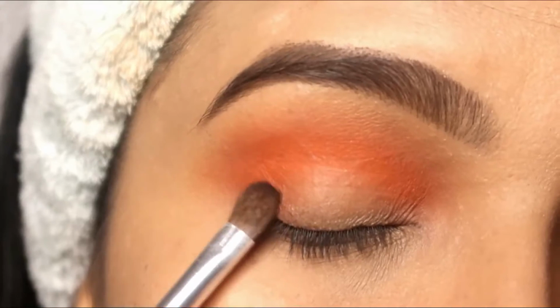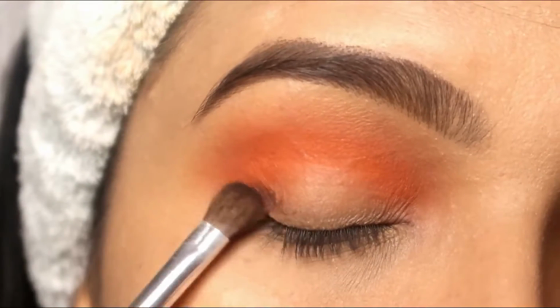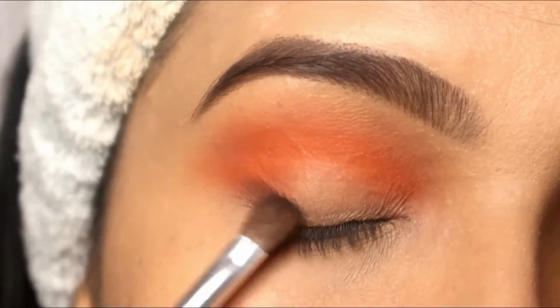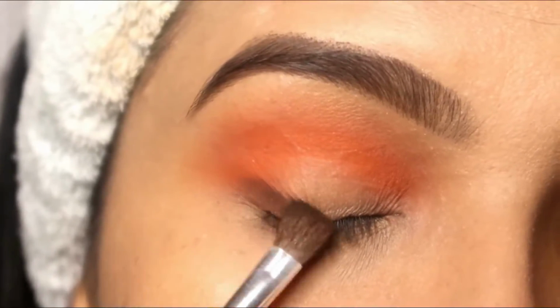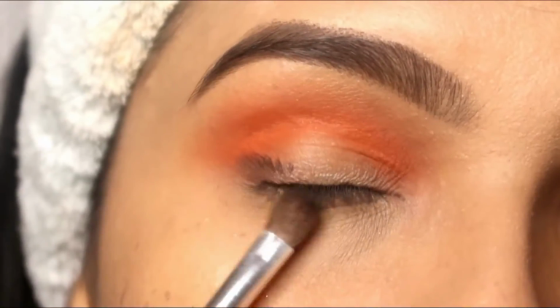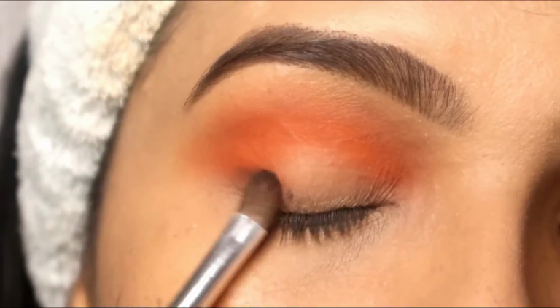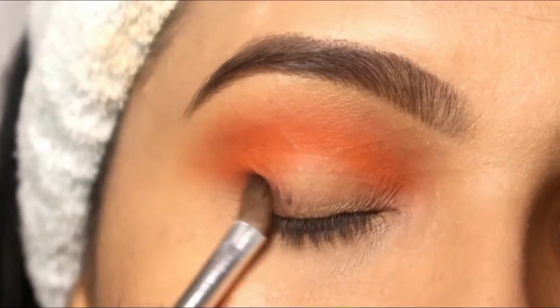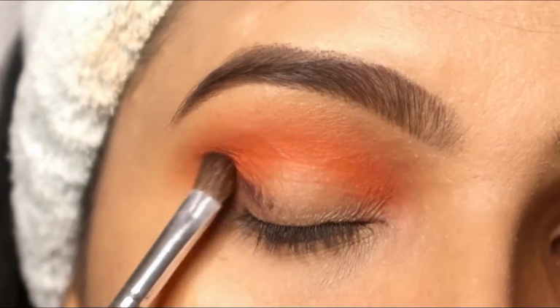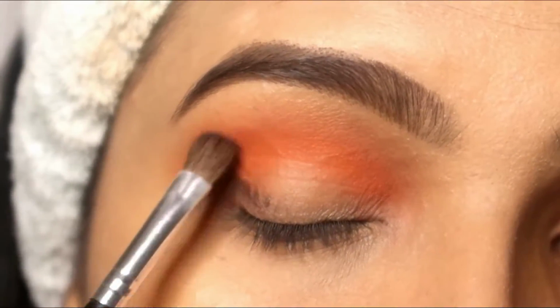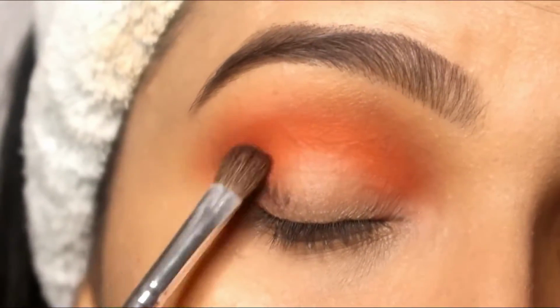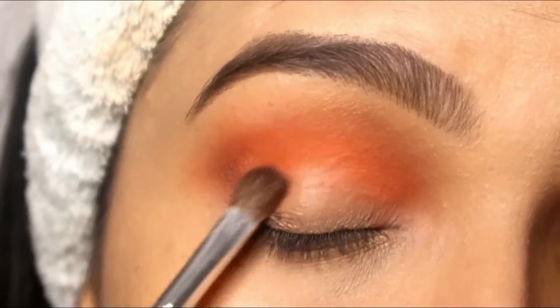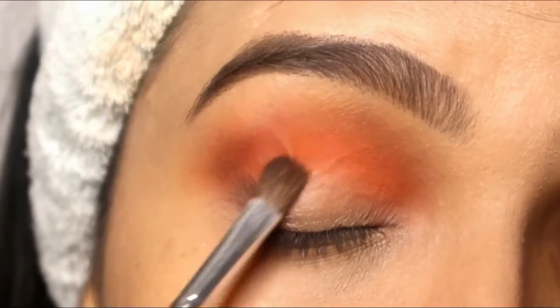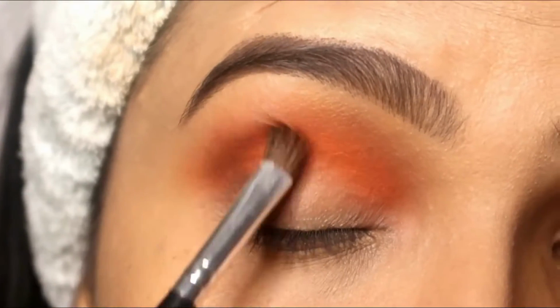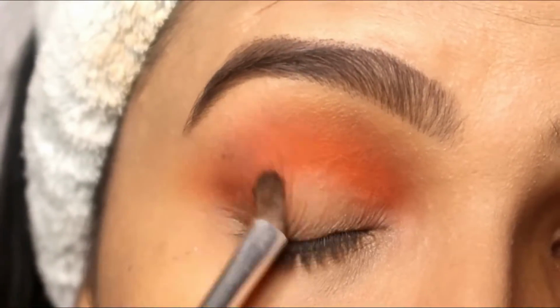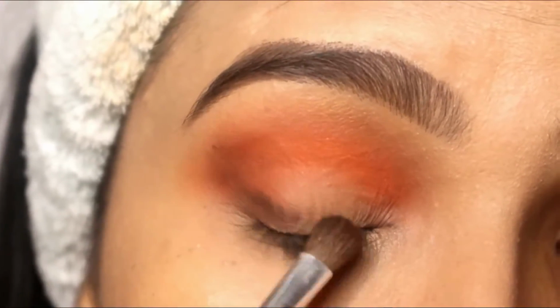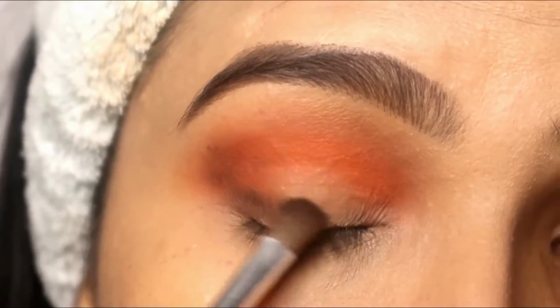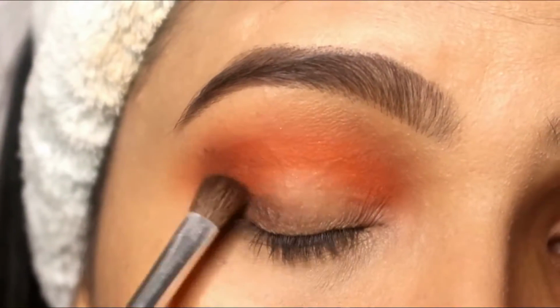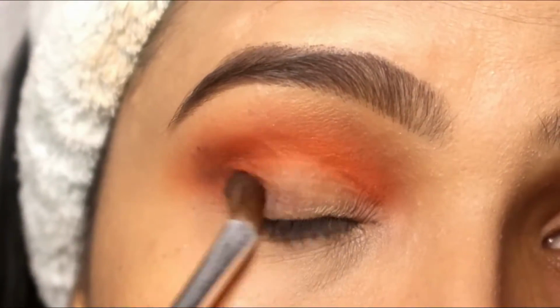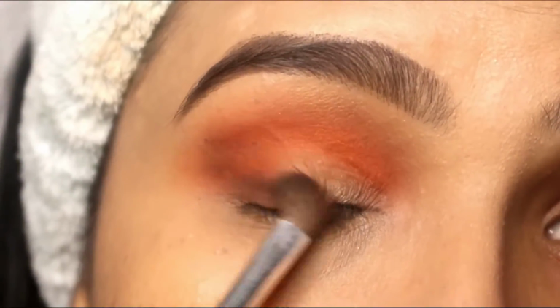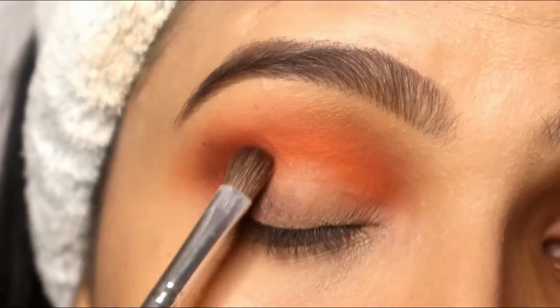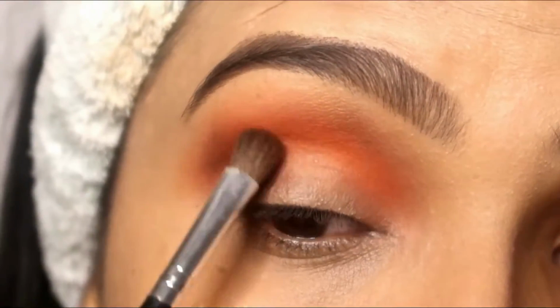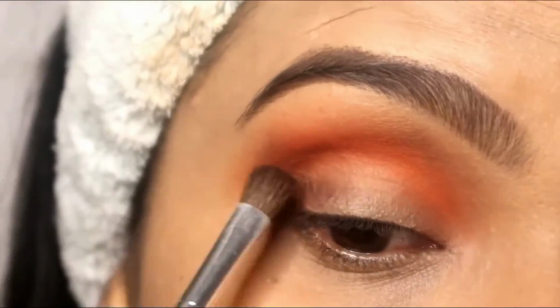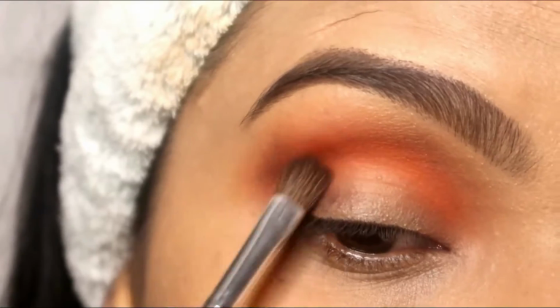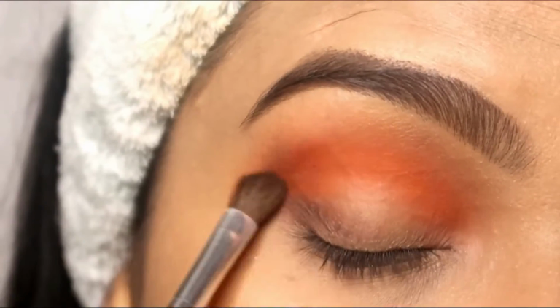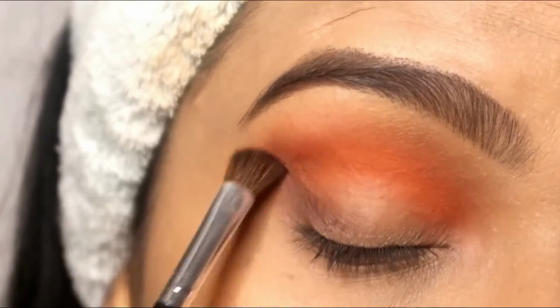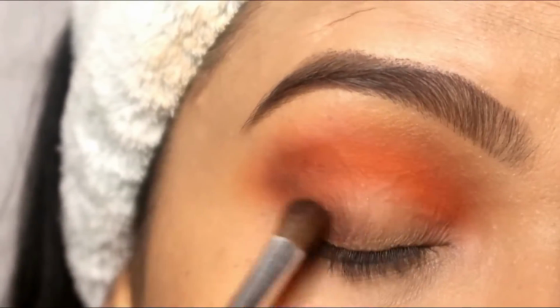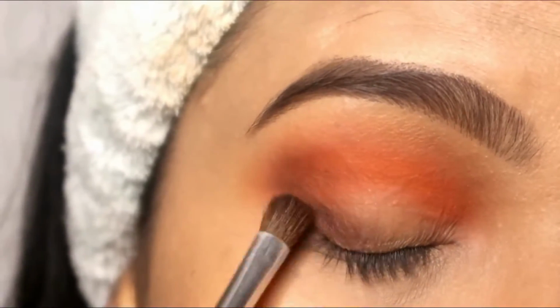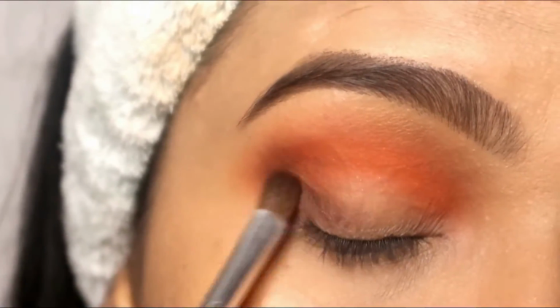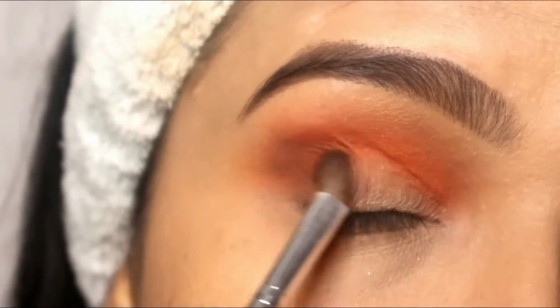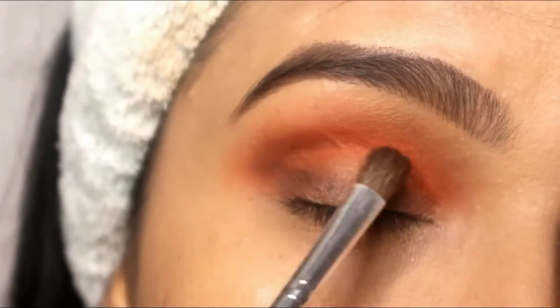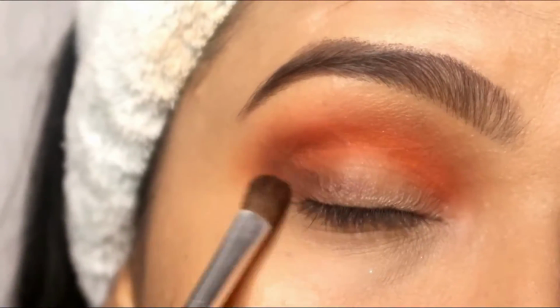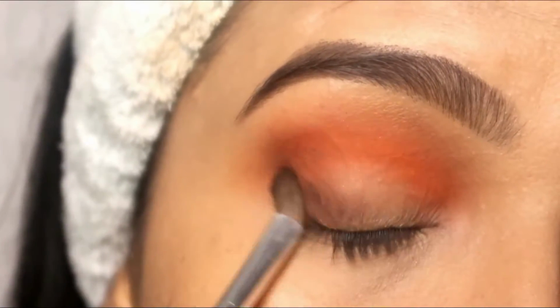Now I have applied black eyeshadow on the outer corner. Here I am drawing a V-shape, and after the V-shape I will blend it with a fluffy brush. I have to blend it with a little blackish effect, and after that I will place a little black eyeshadow here.